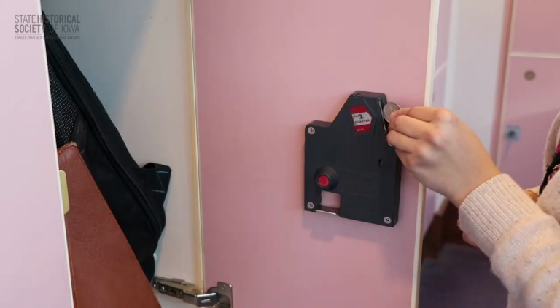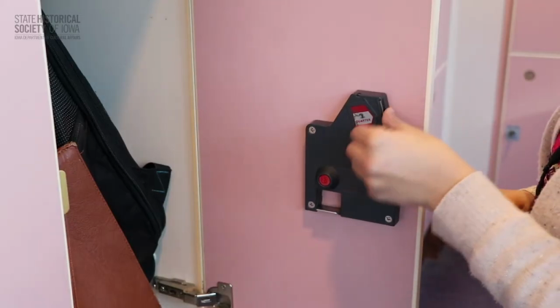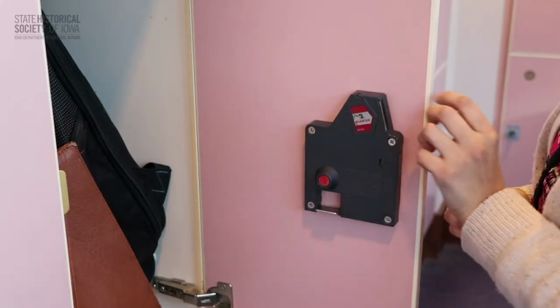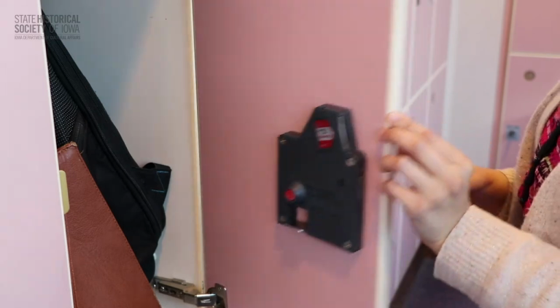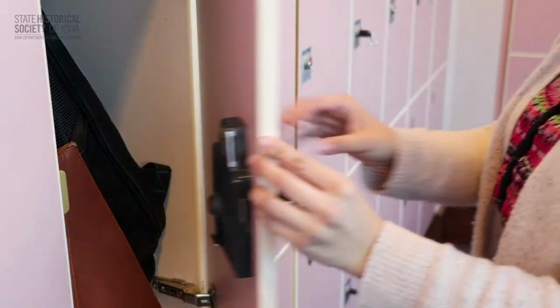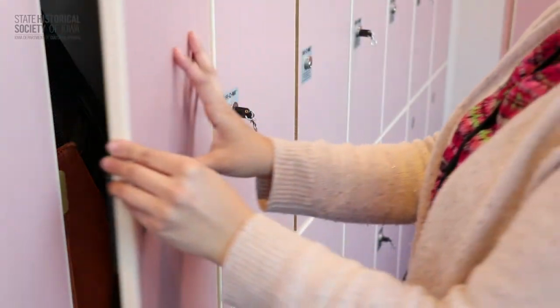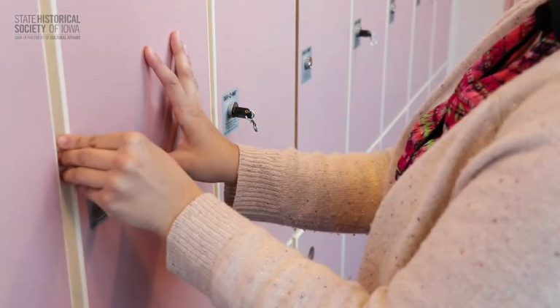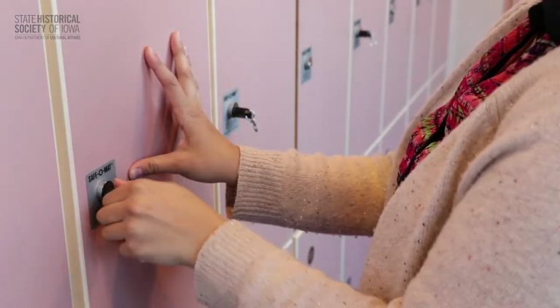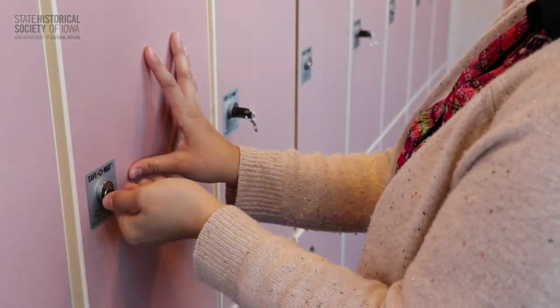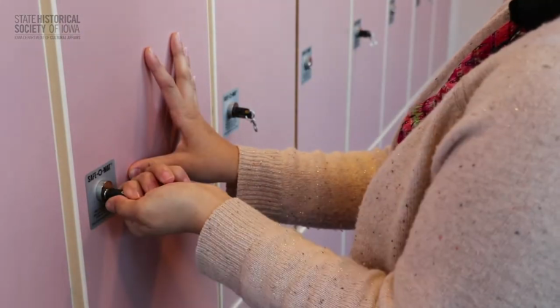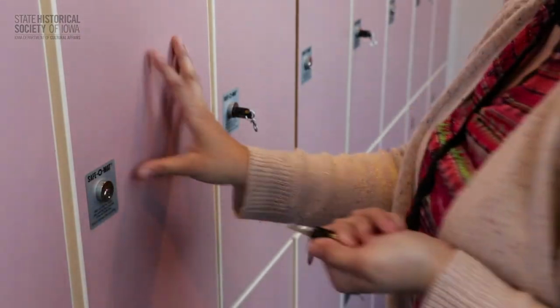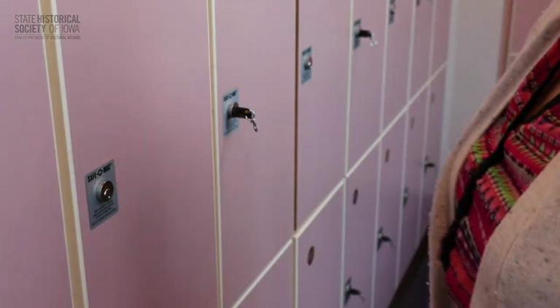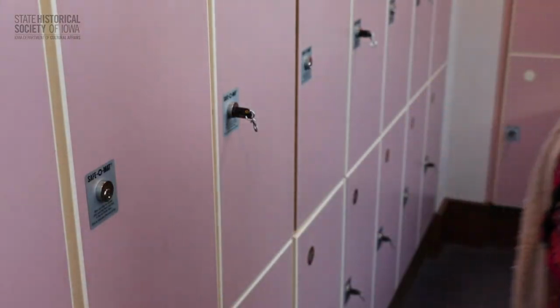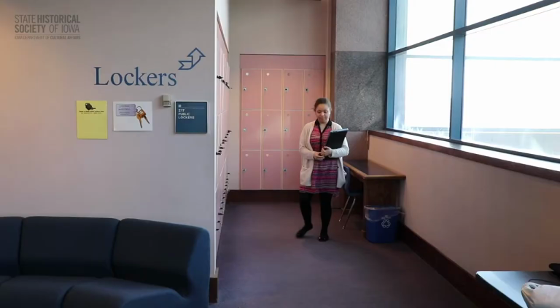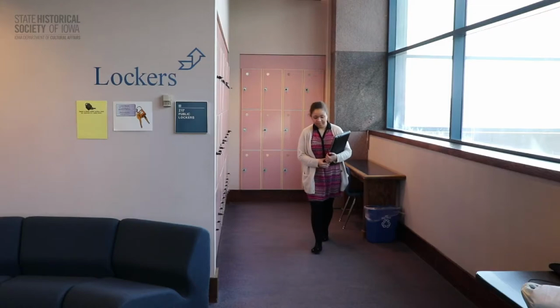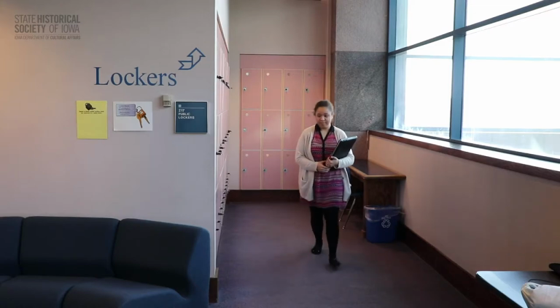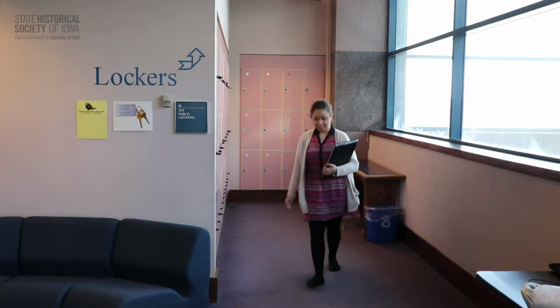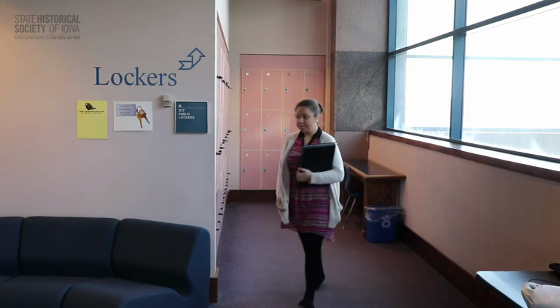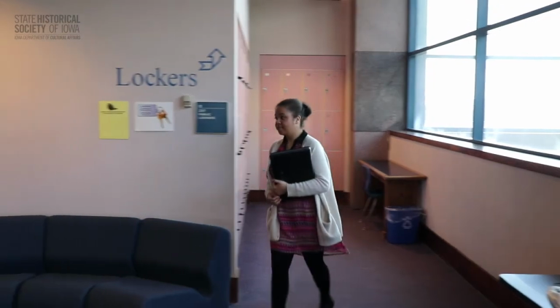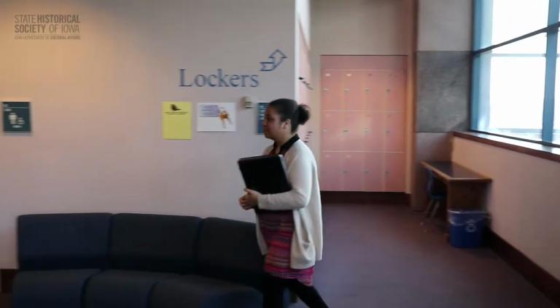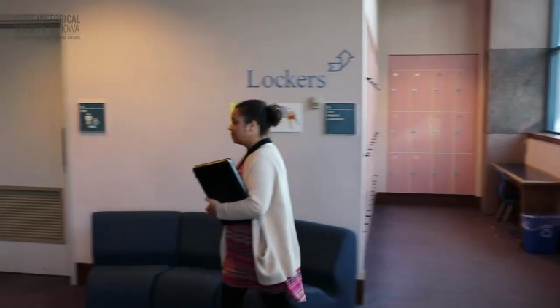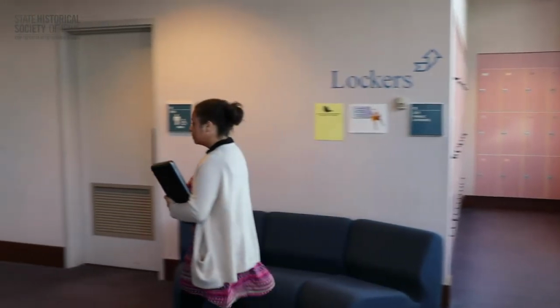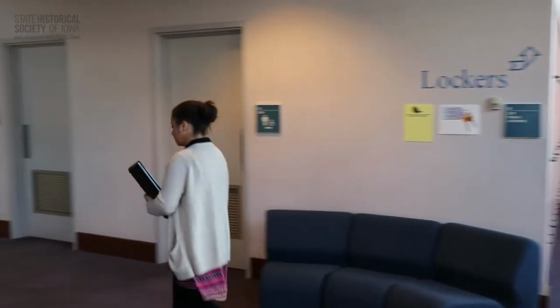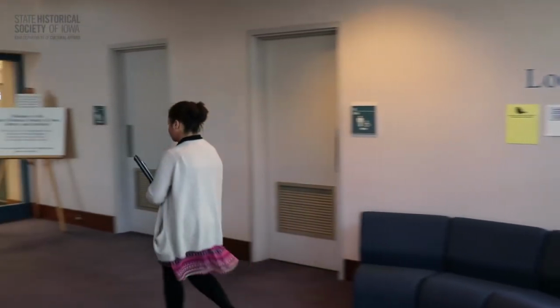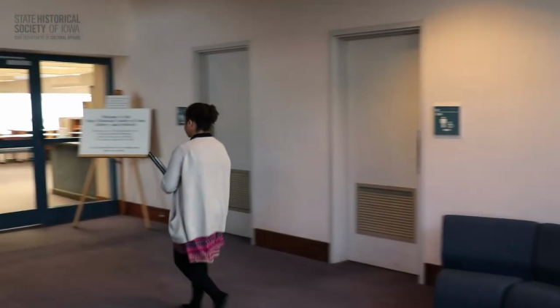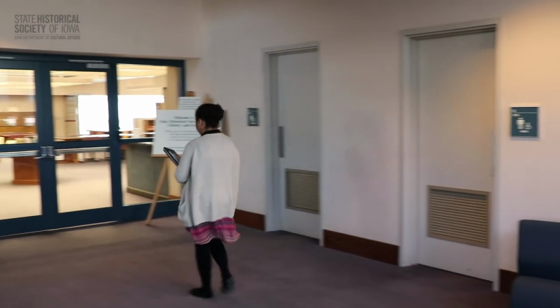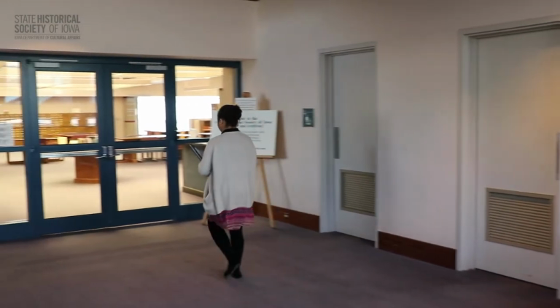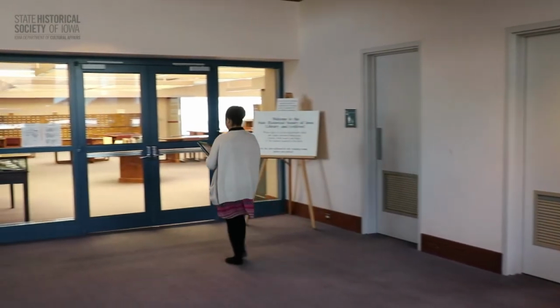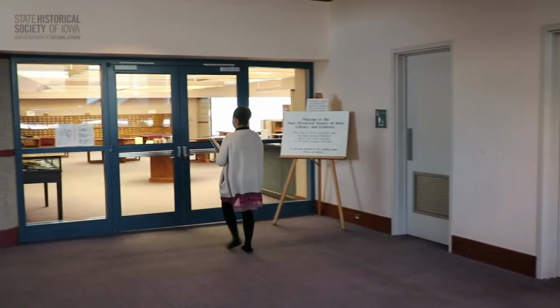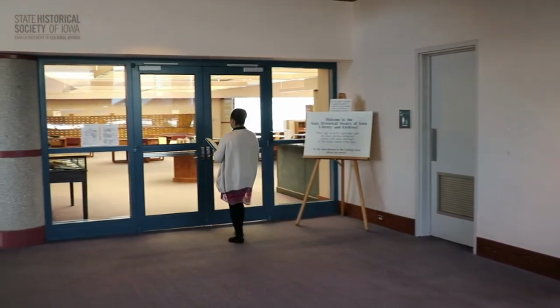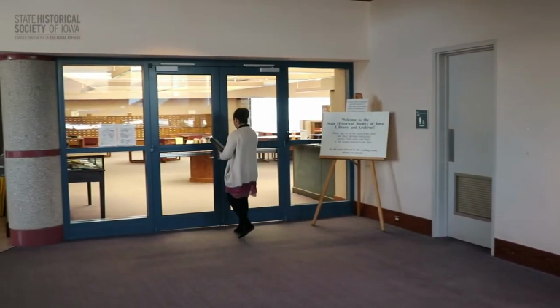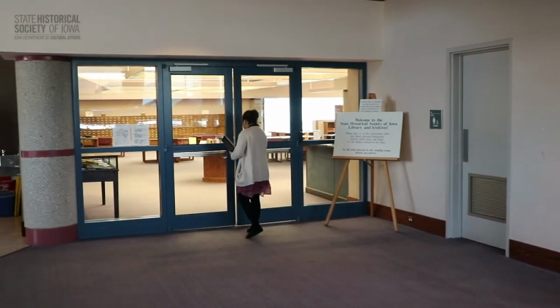The lockers take two quarters, which are automatically refunded when you return your key. Feel free to bring pencils, notebooks, cash for making copies, a digital camera or a laptop computer. You're welcome to use our free public Wi-Fi.